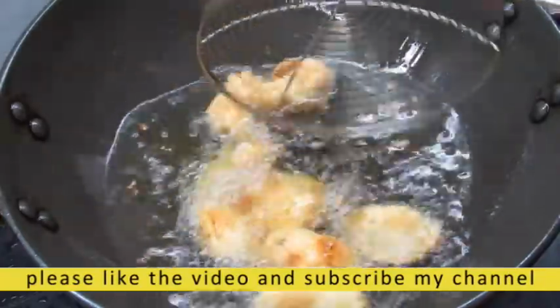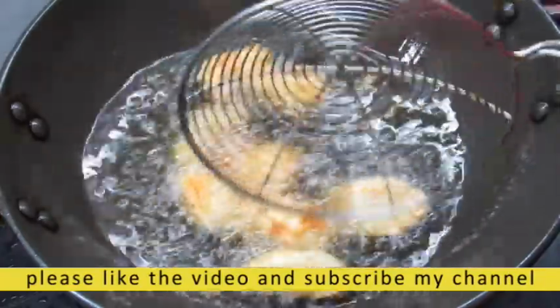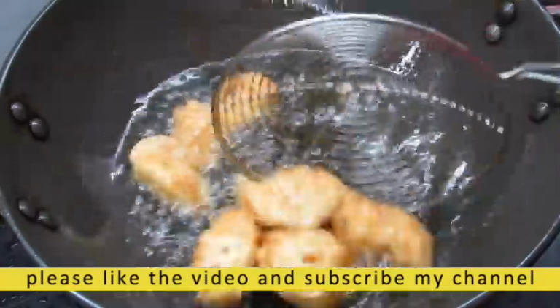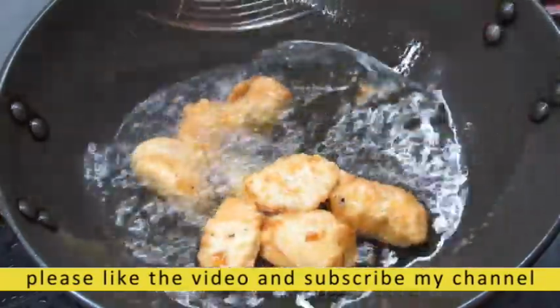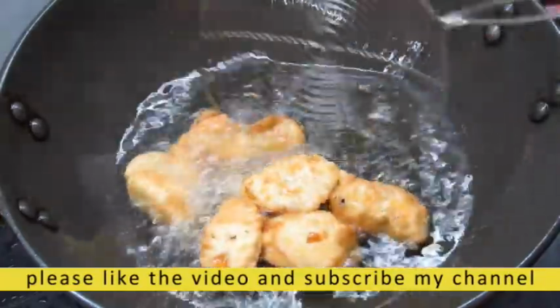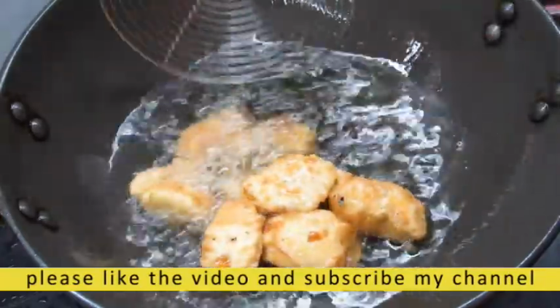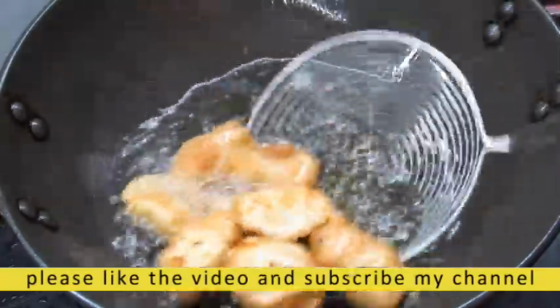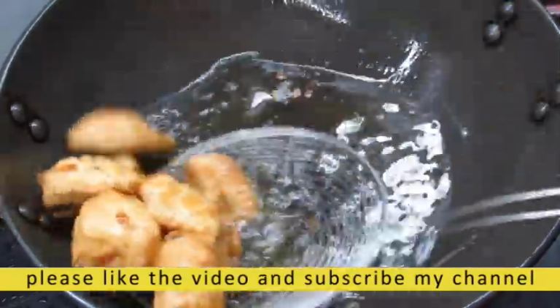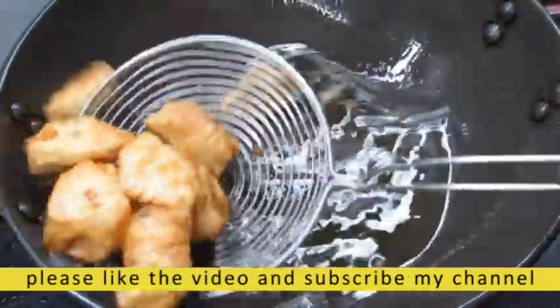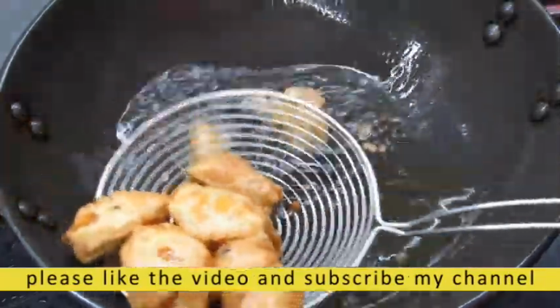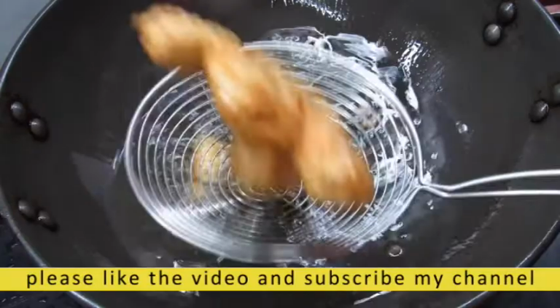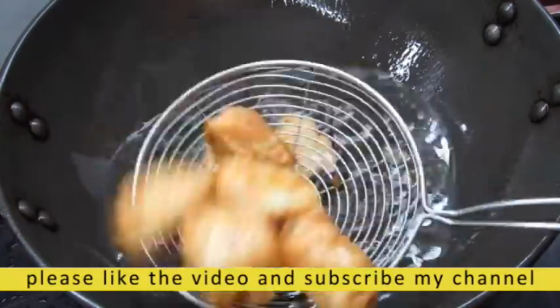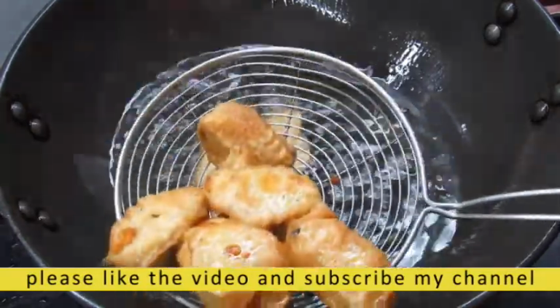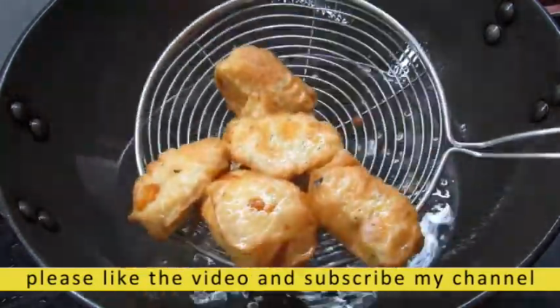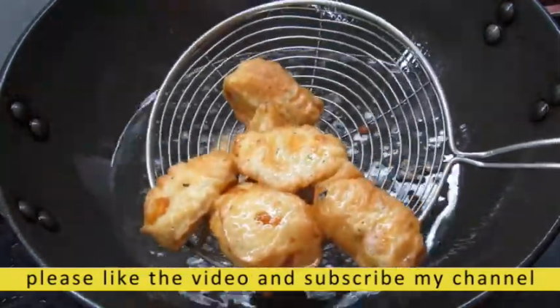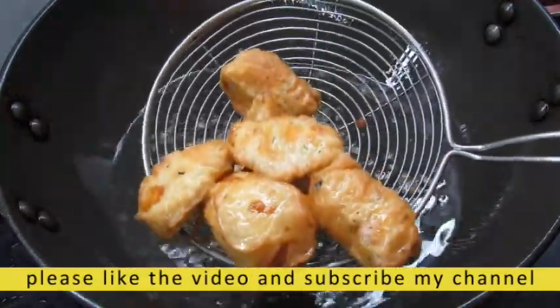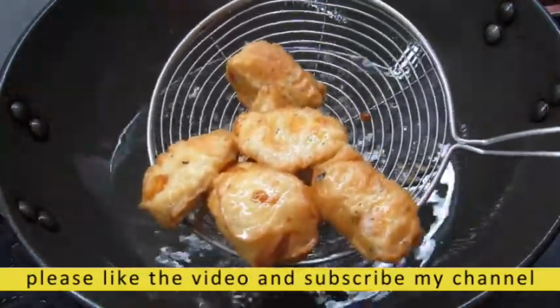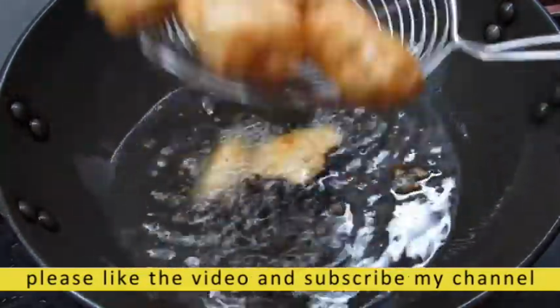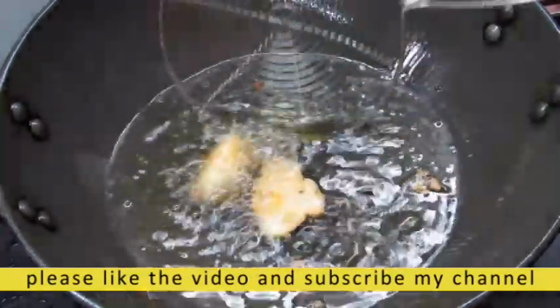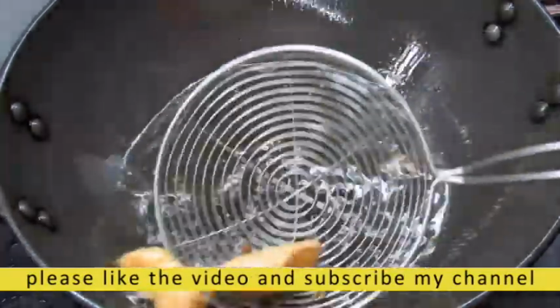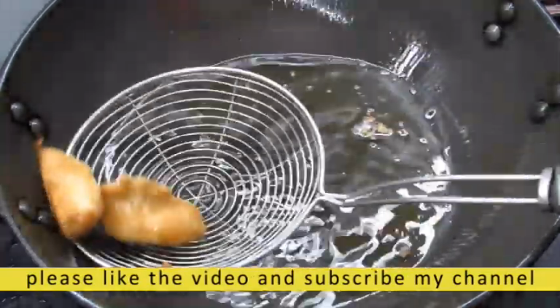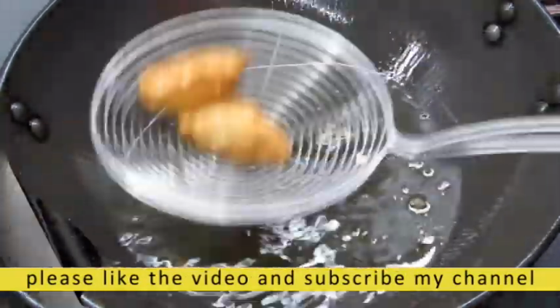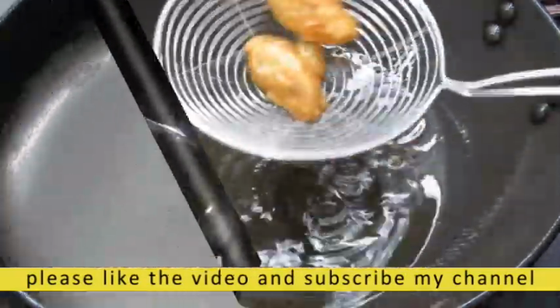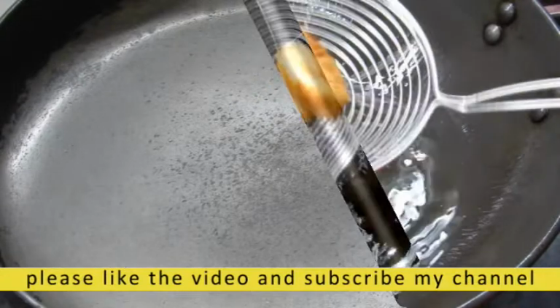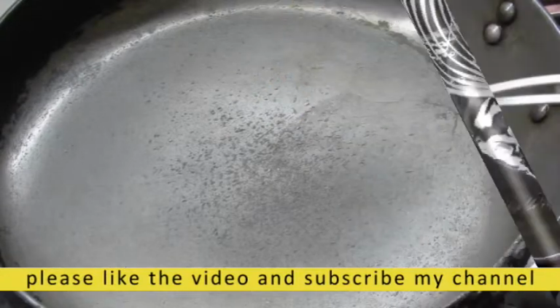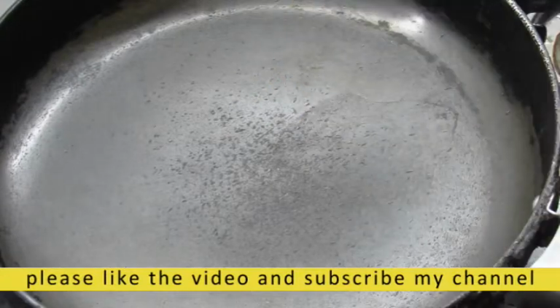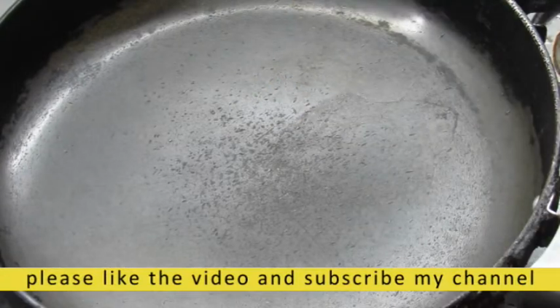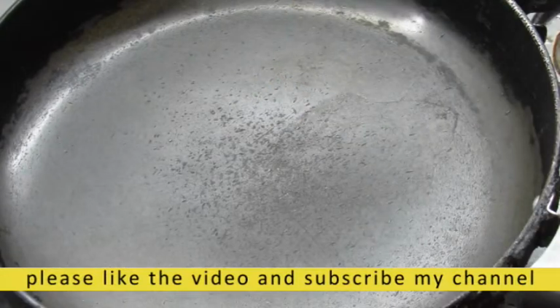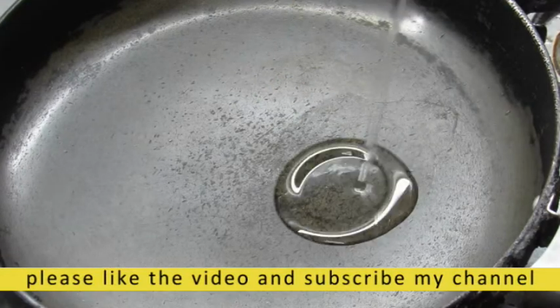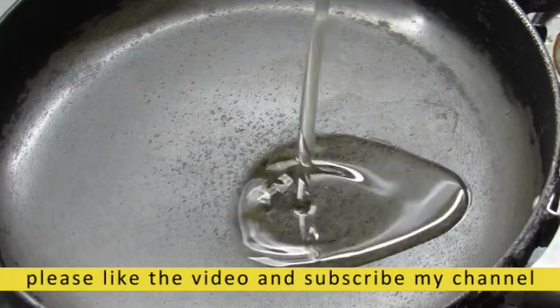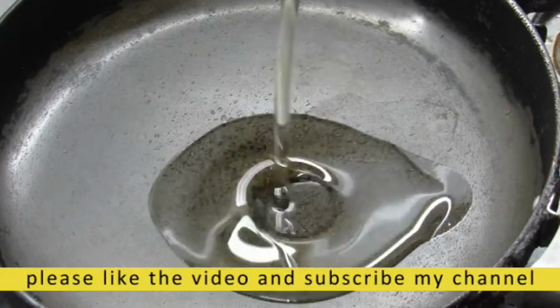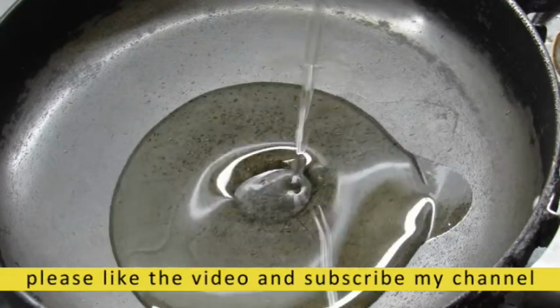Now we are going to add to the plate using the same process and we will keep the rest of the same process. We are going to add to the plate.